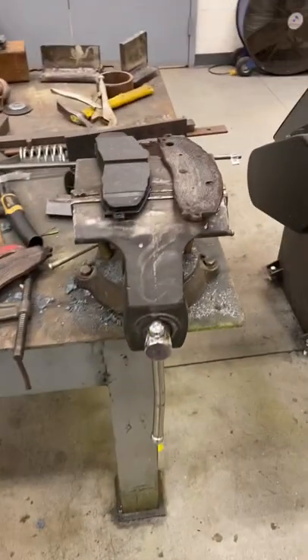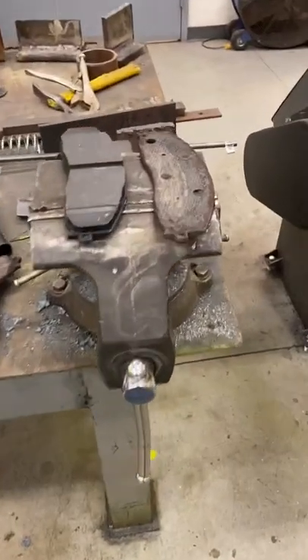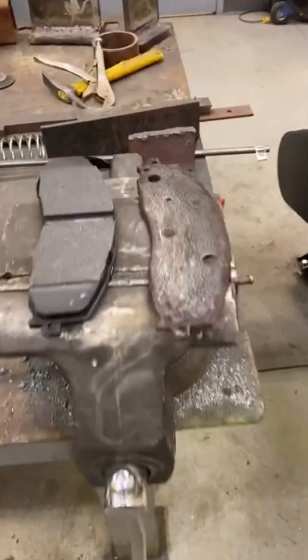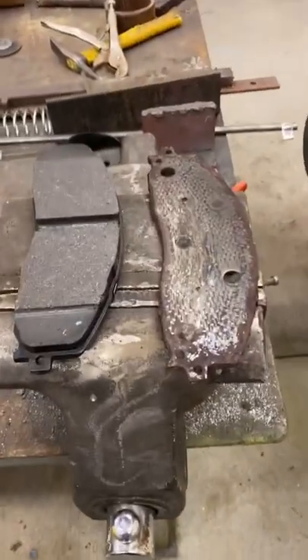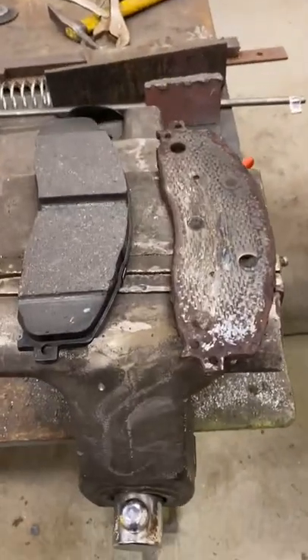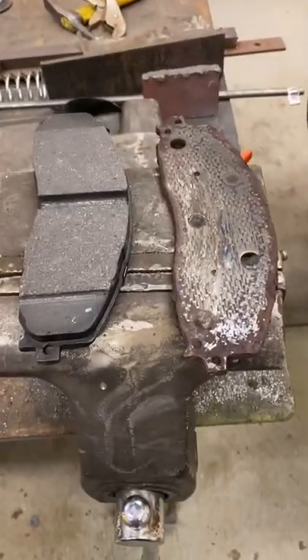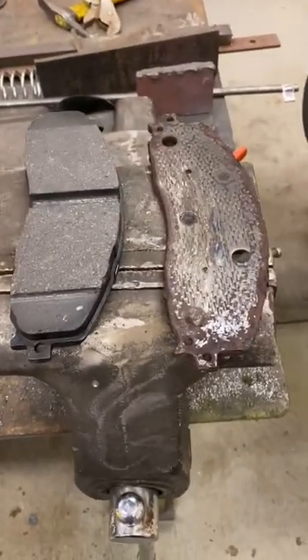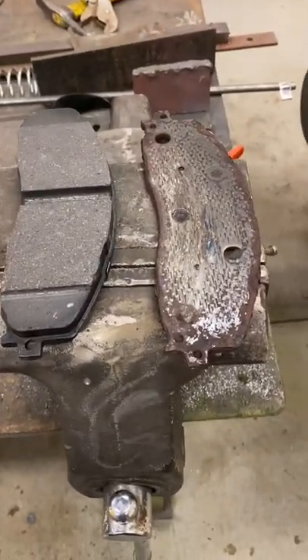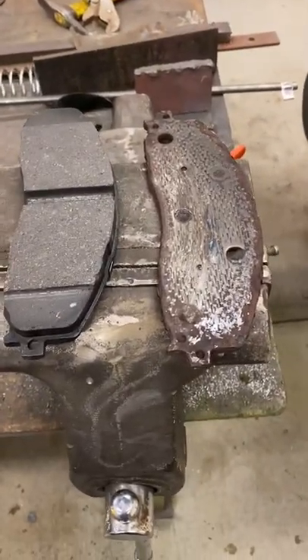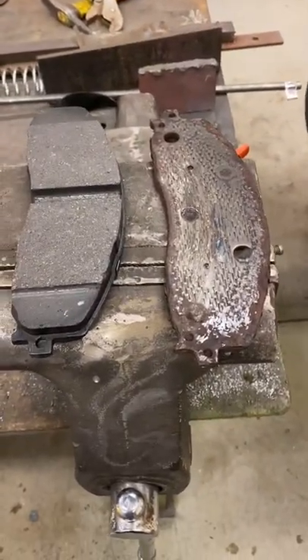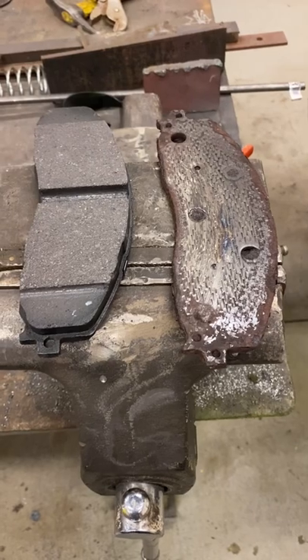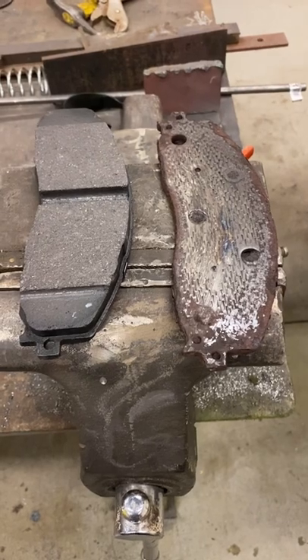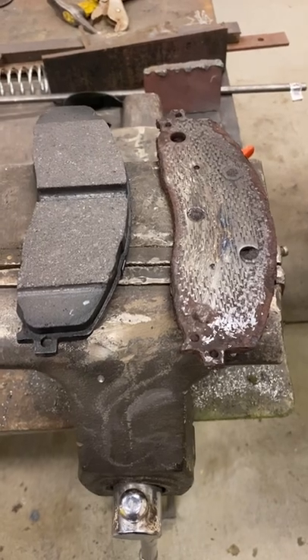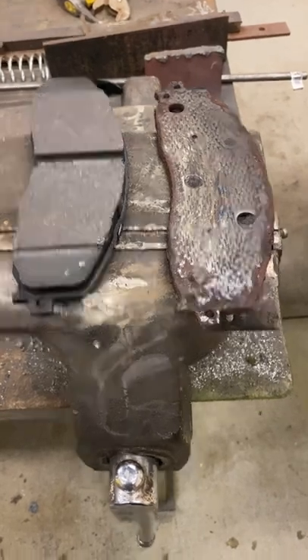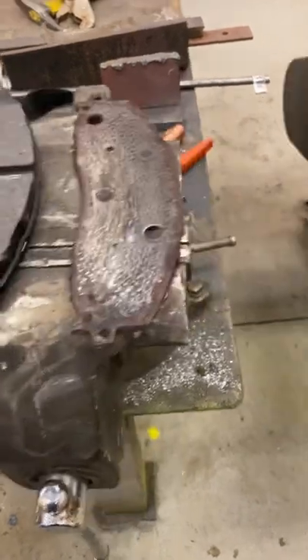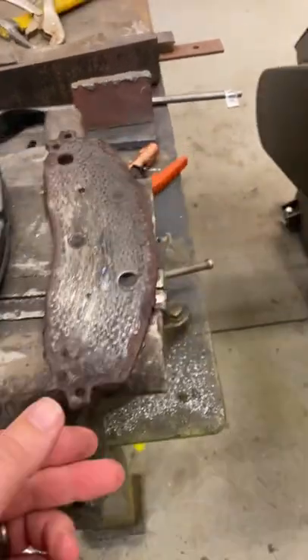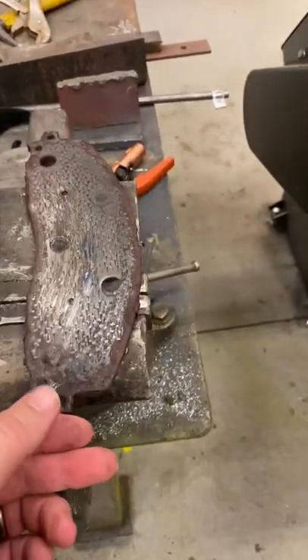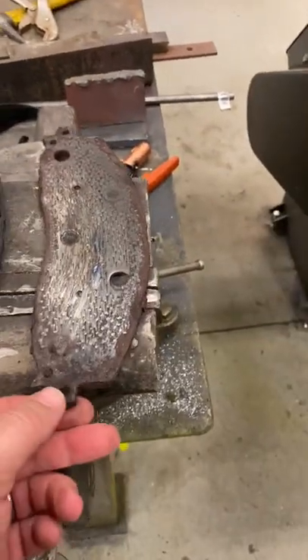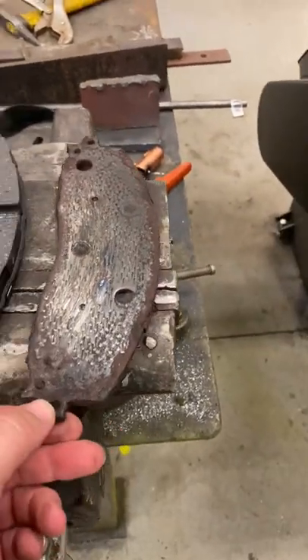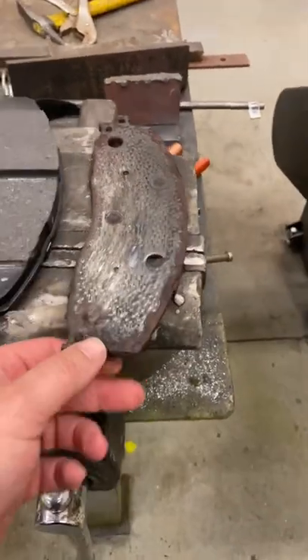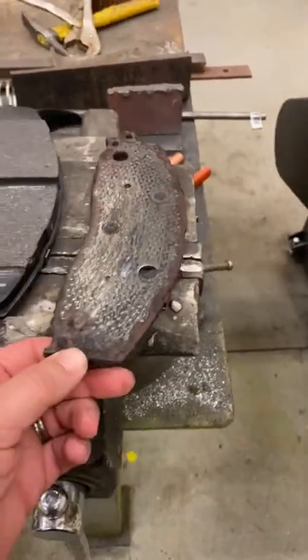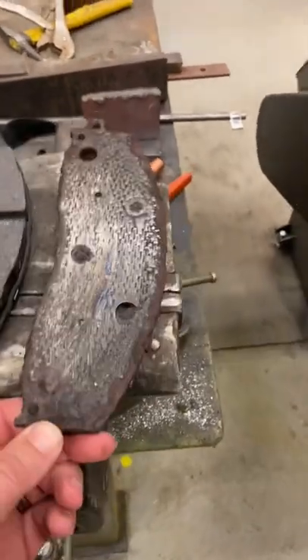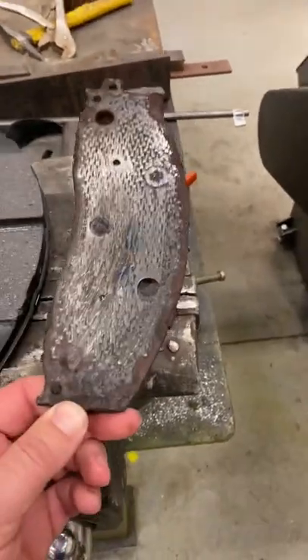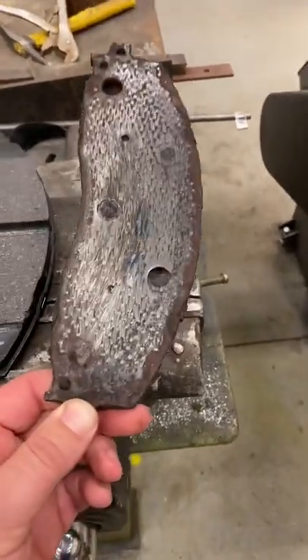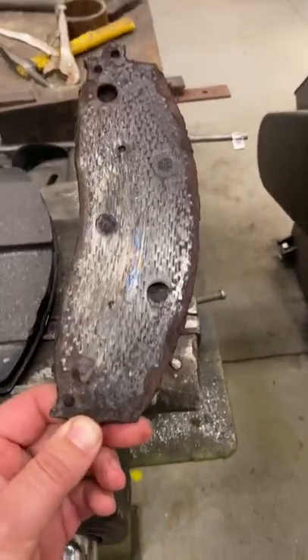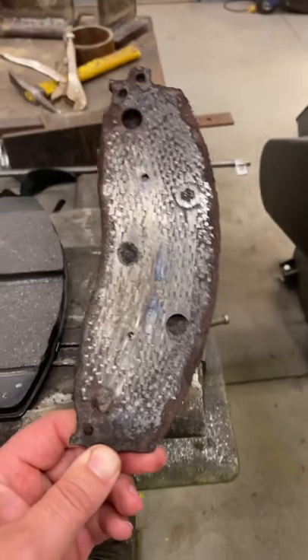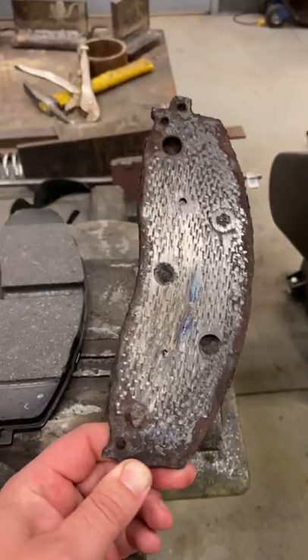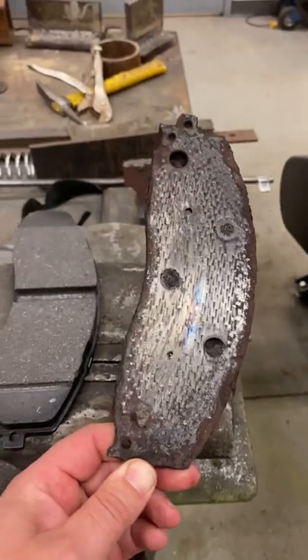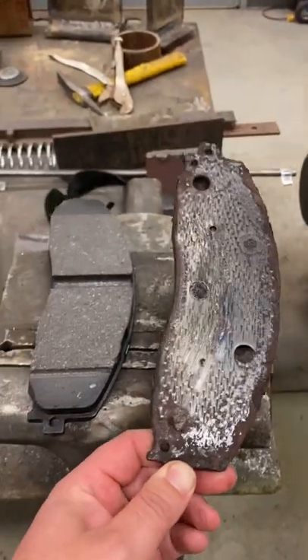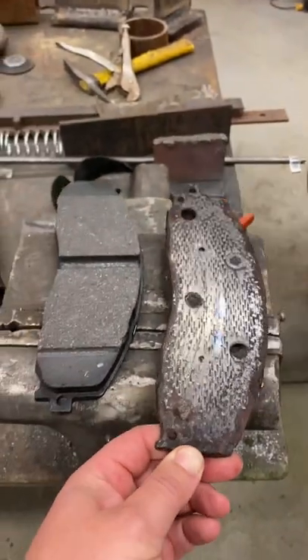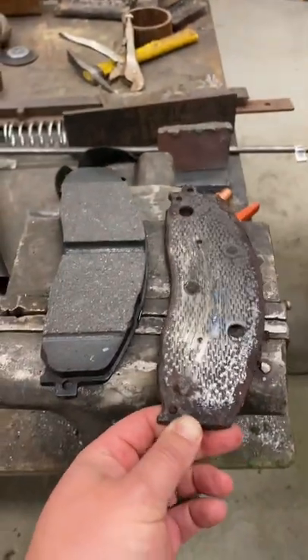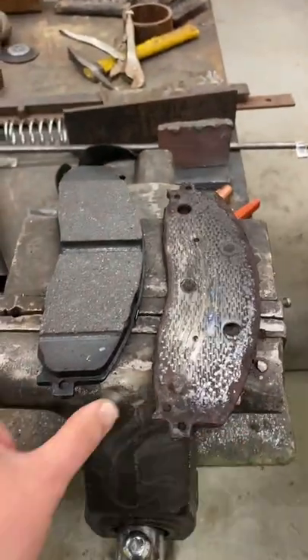Before you change your brakes on your vehicle, make sure you wear them out real good first — get them plumbed down to the screws and the metal. That makes everything better. No, it does not.